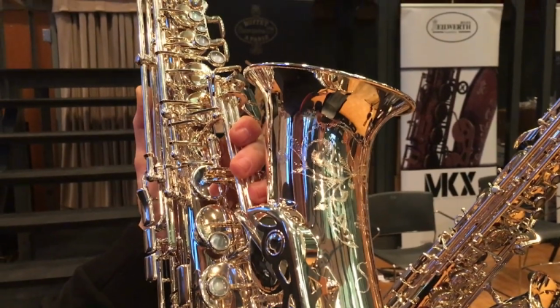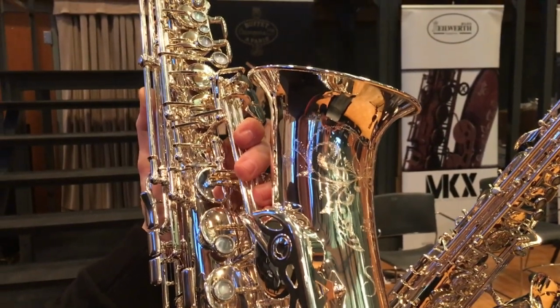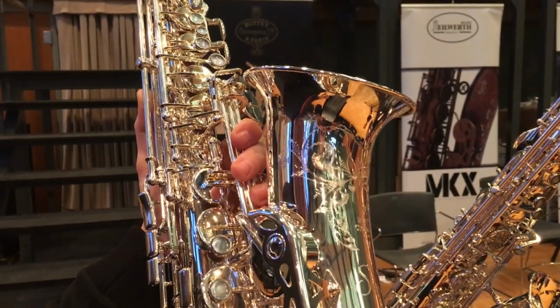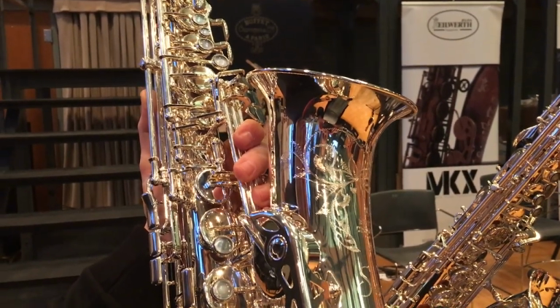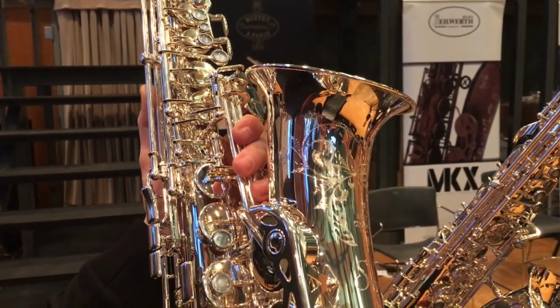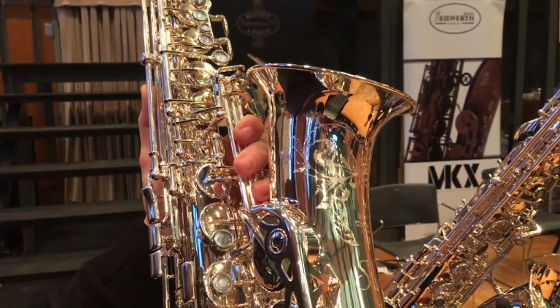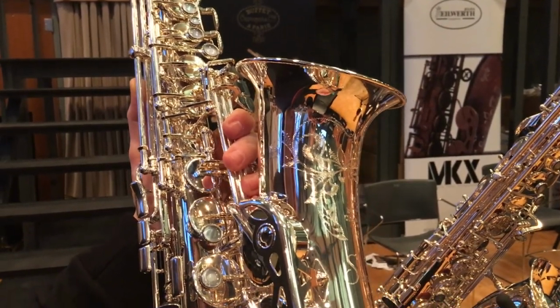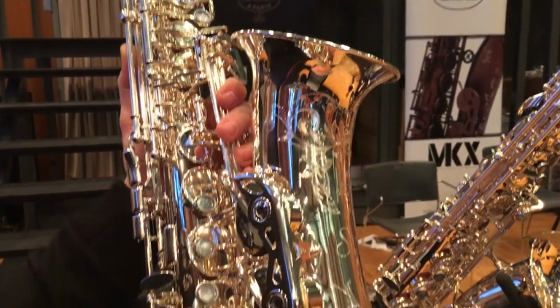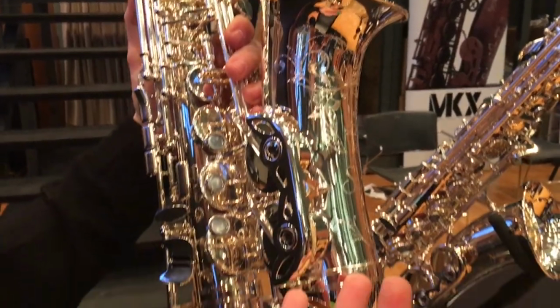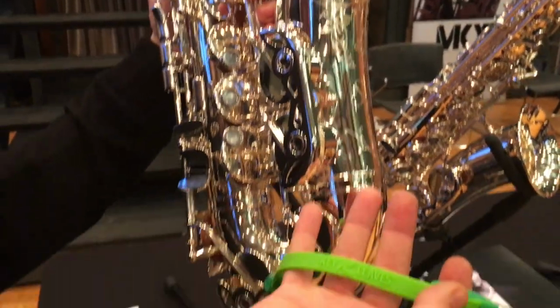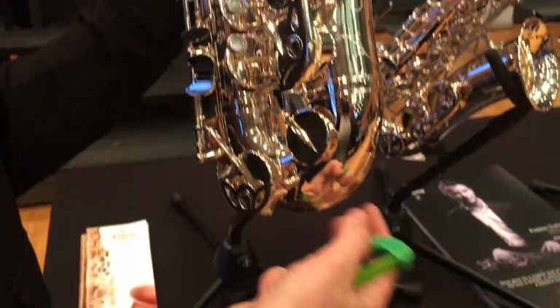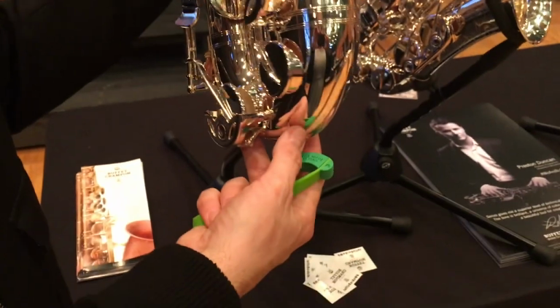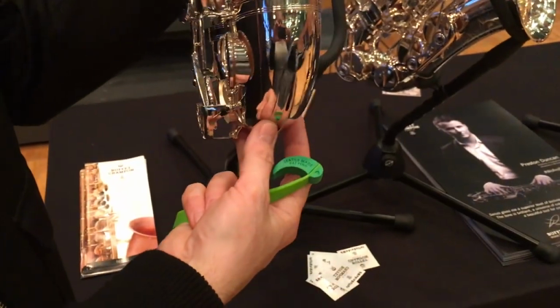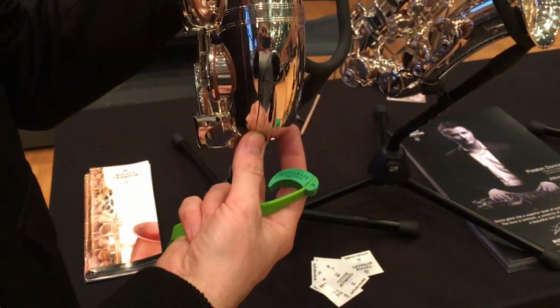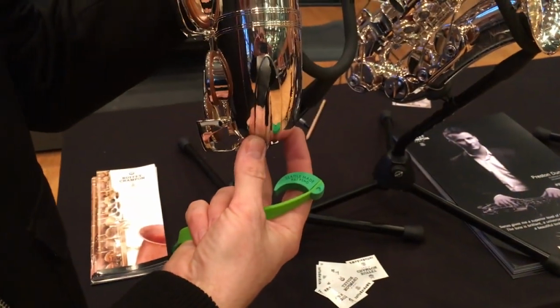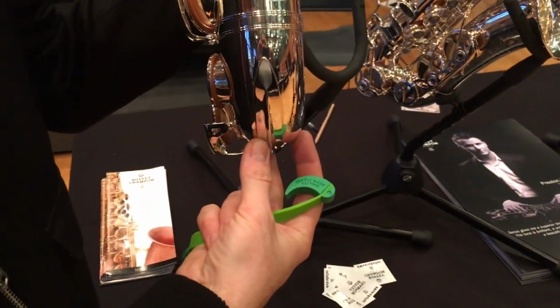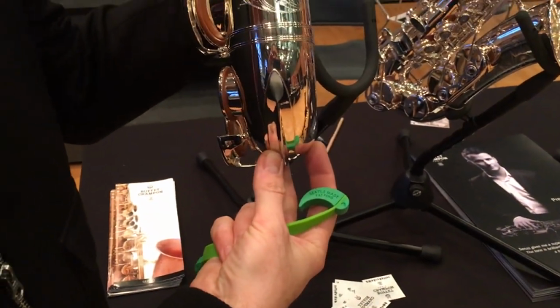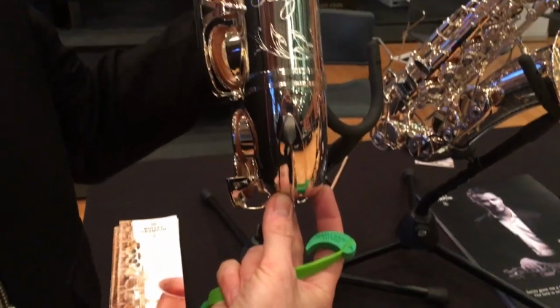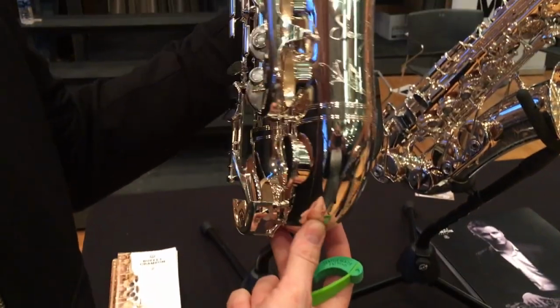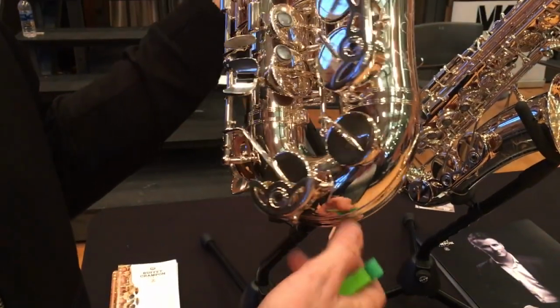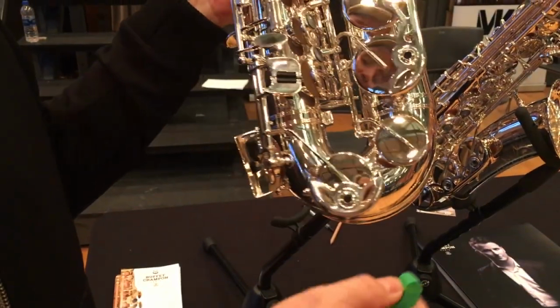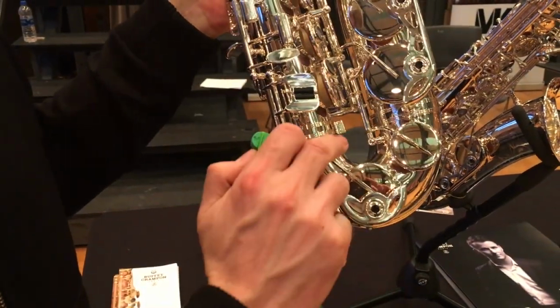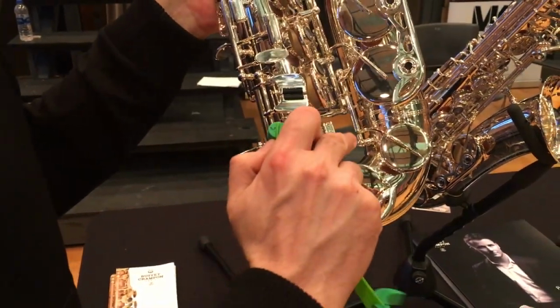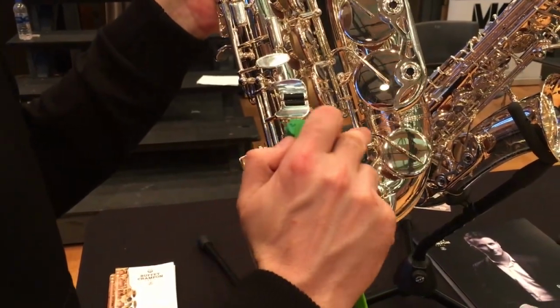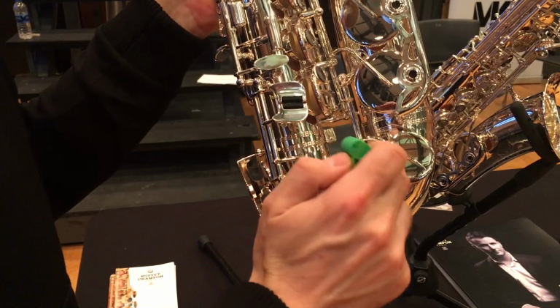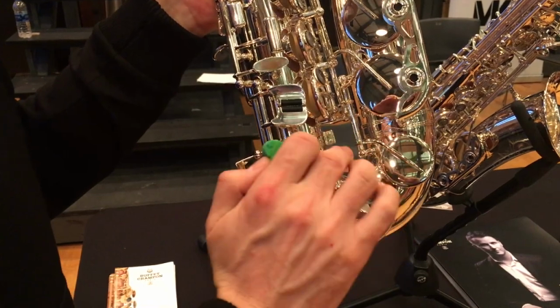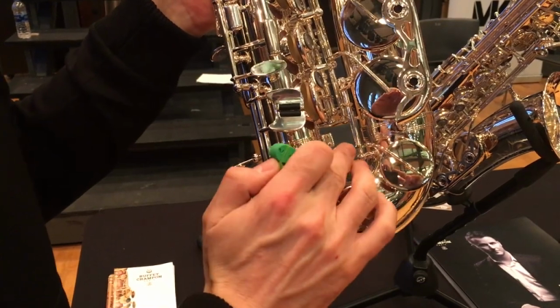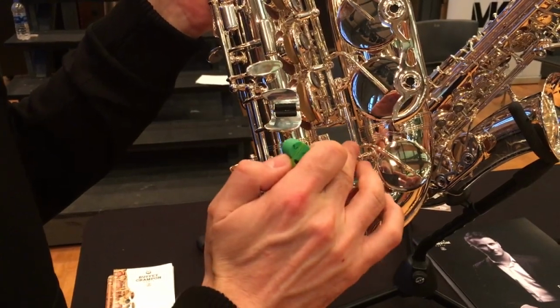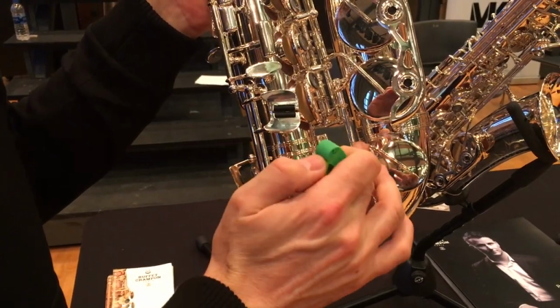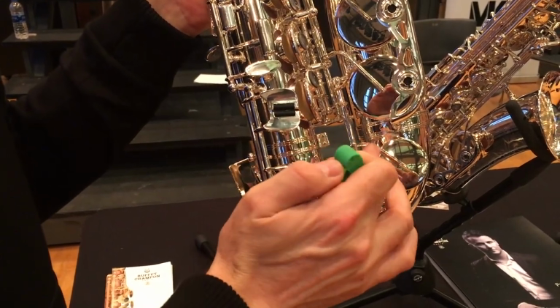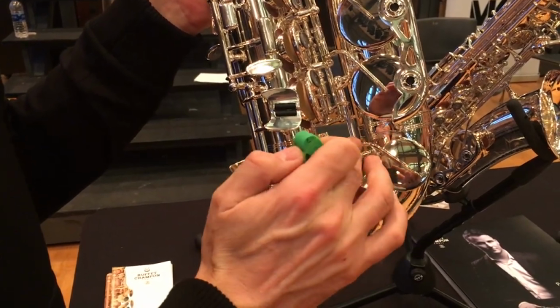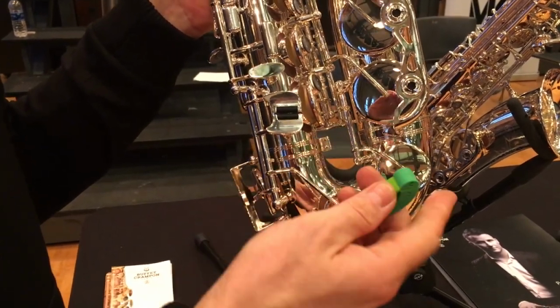Hey everyone, I'm going to show you how to use Key Leaves sax key props on your Buffet Senzo. Check this out — they have a really beautiful, long, high key arm right here.